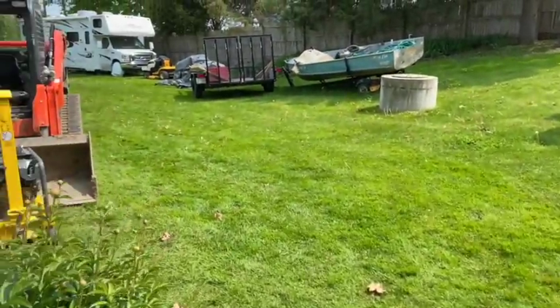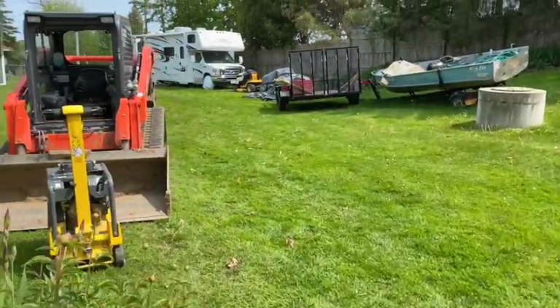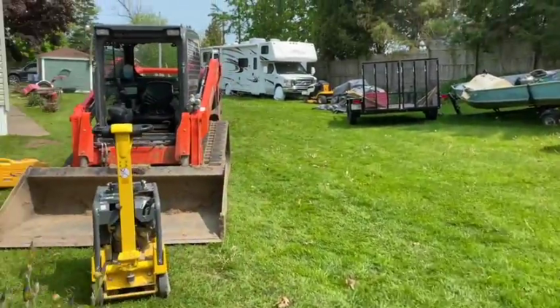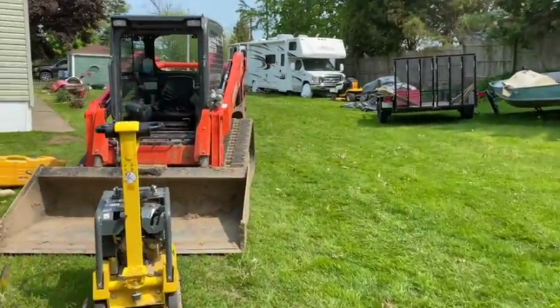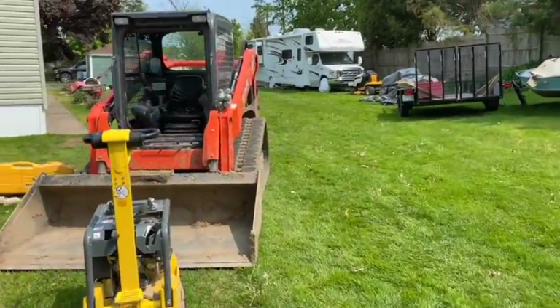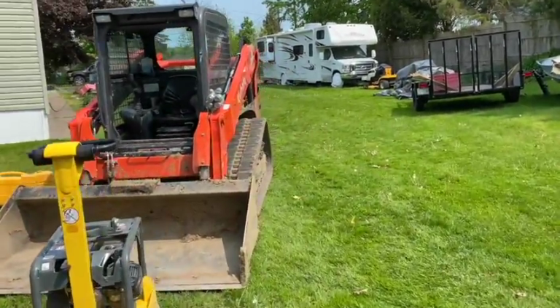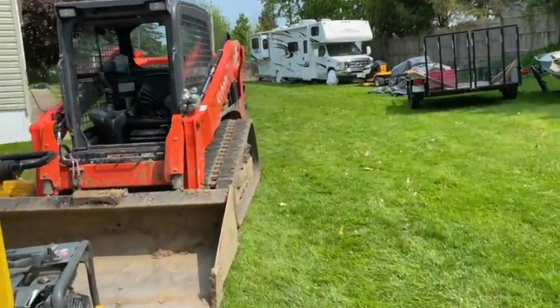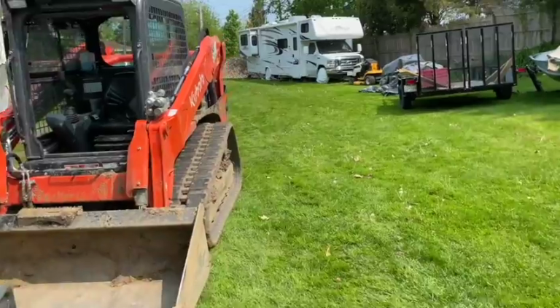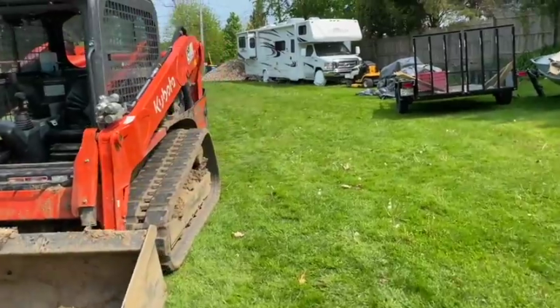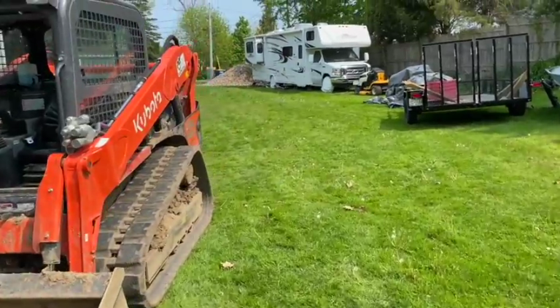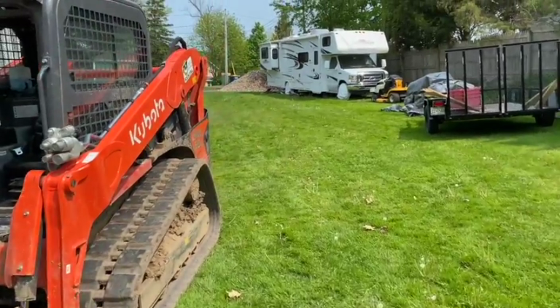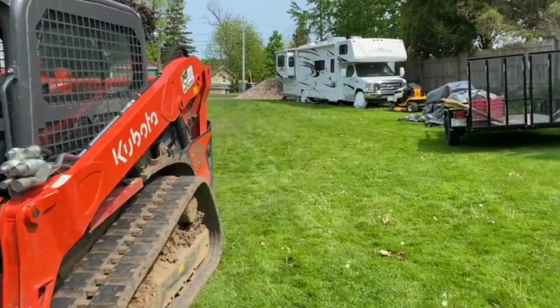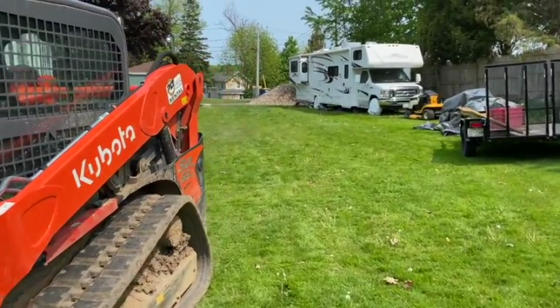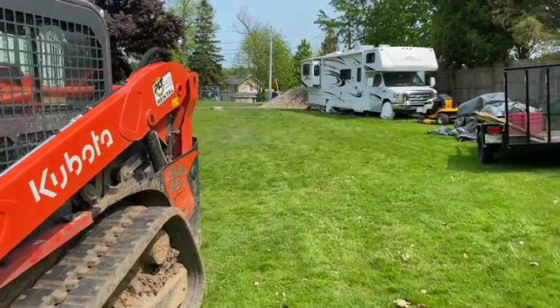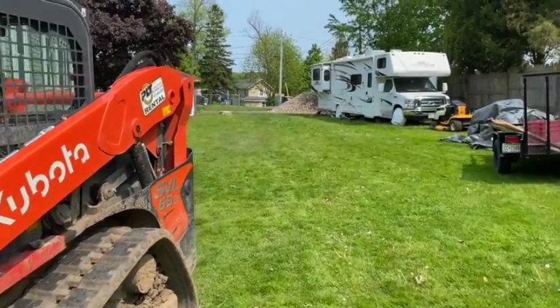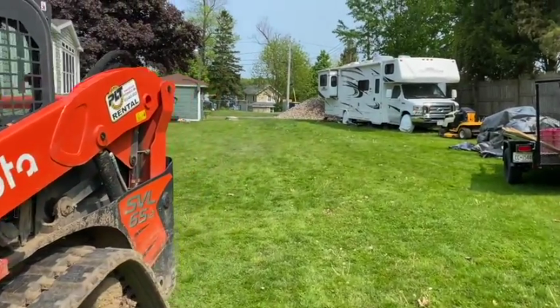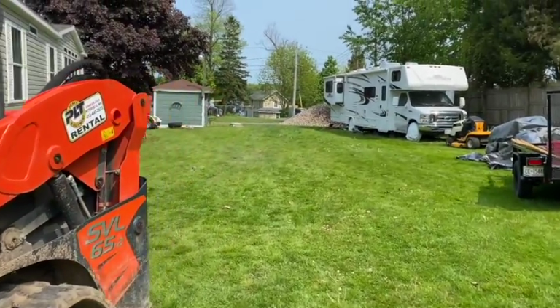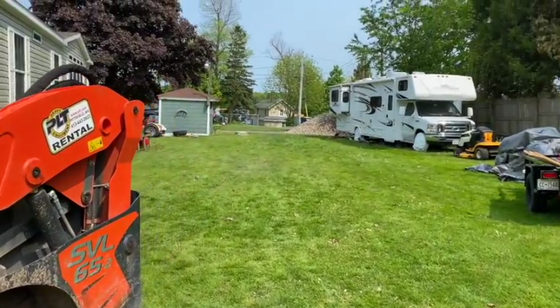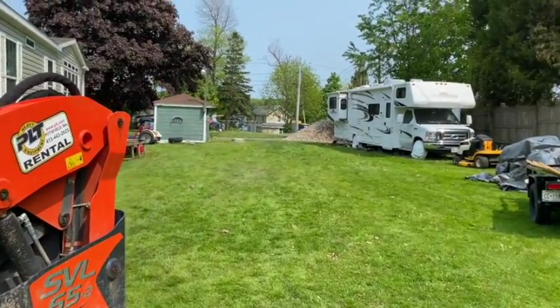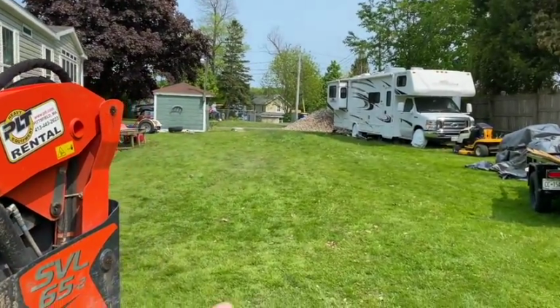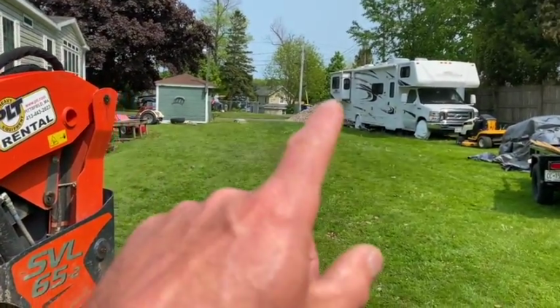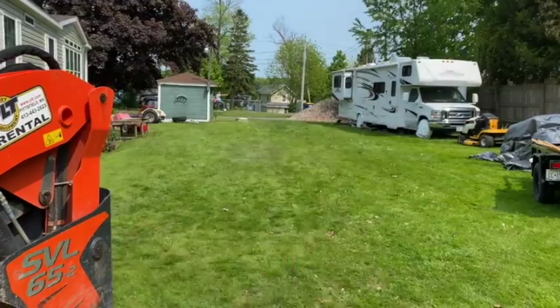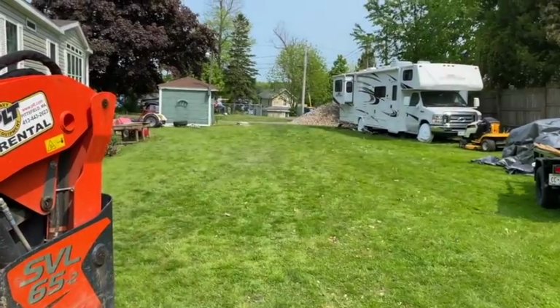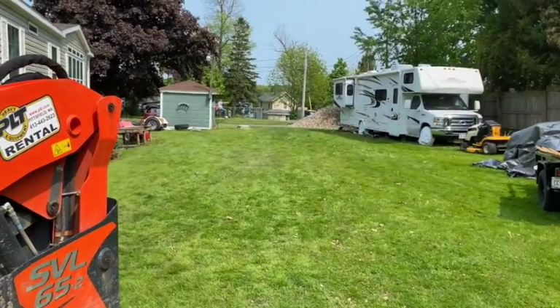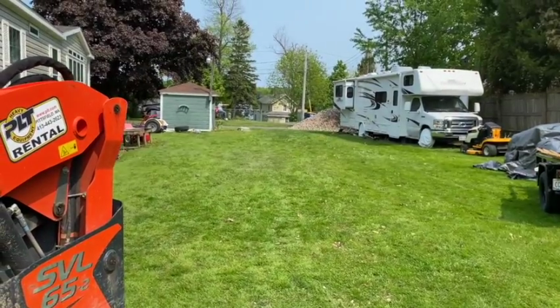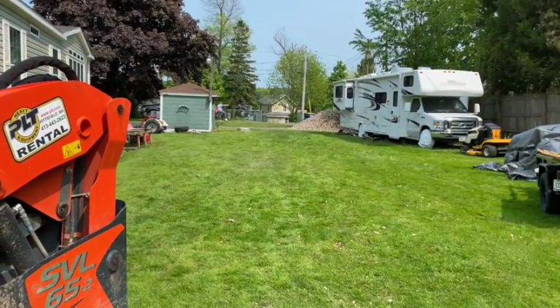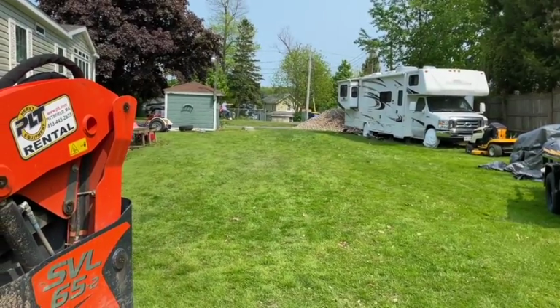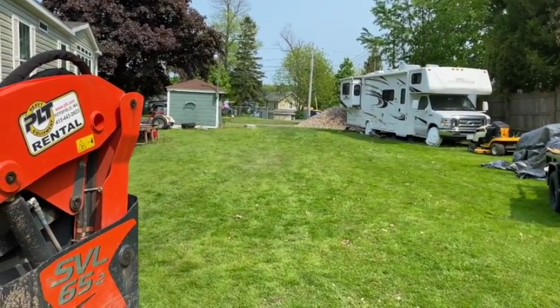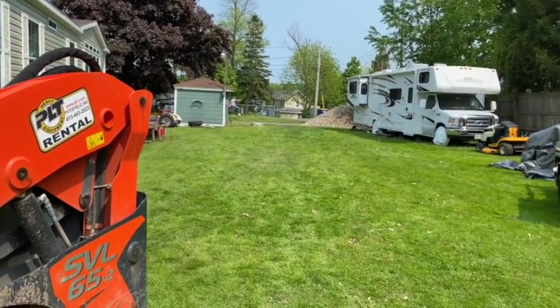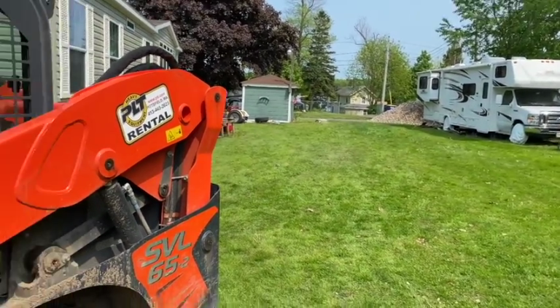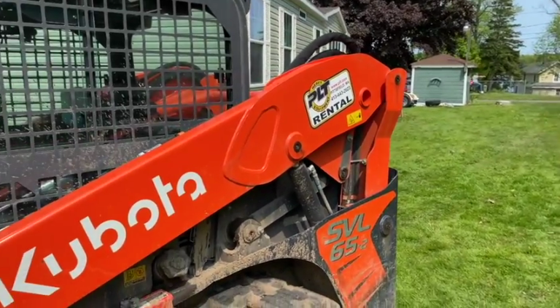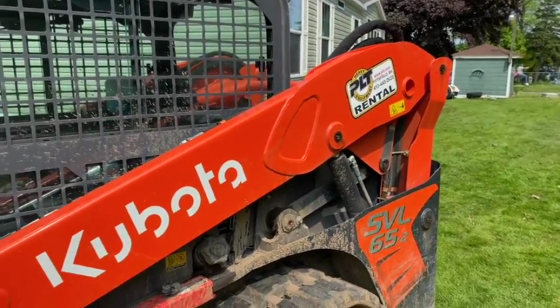Nothing can be brought up close in here - we're kind of on the lake. We had to dump the material way up there so we've got to shuttle it all the way back here with Kevin.